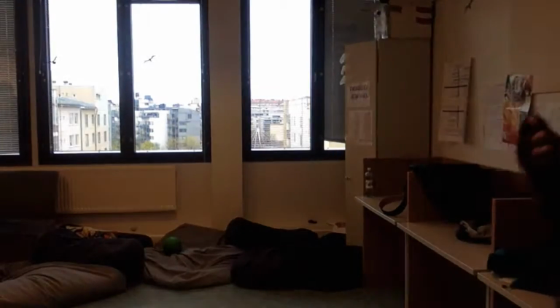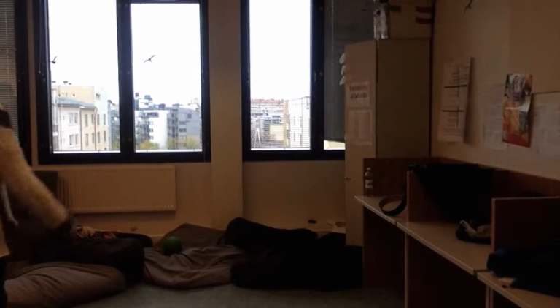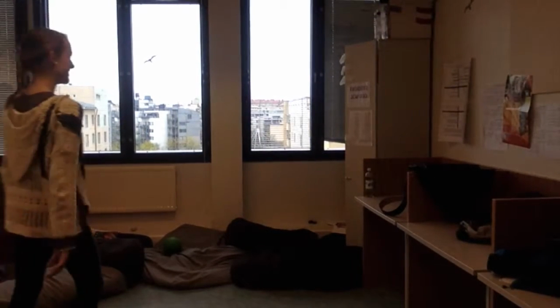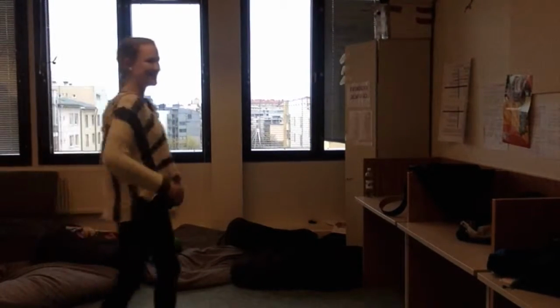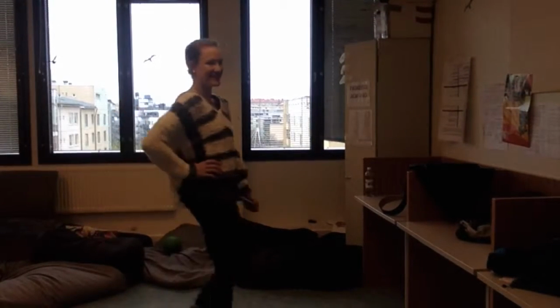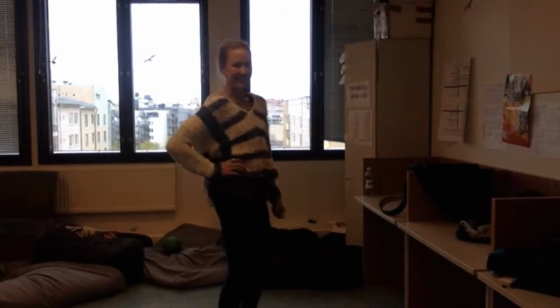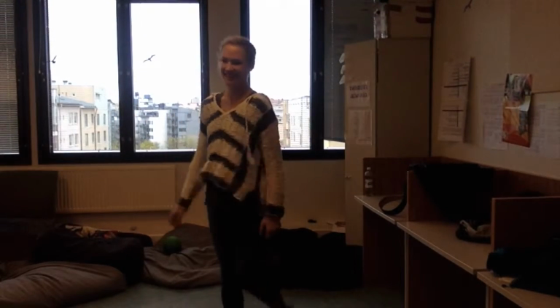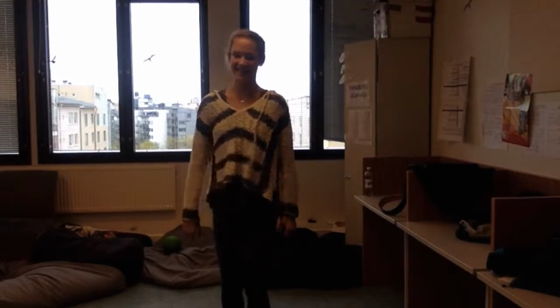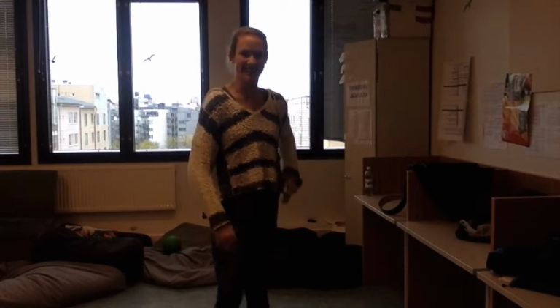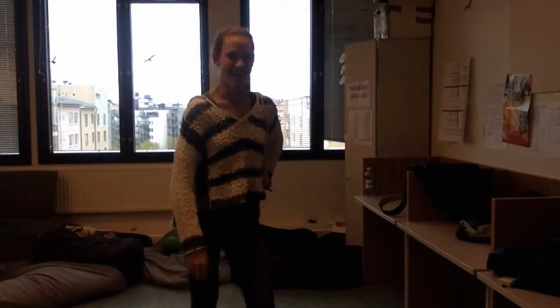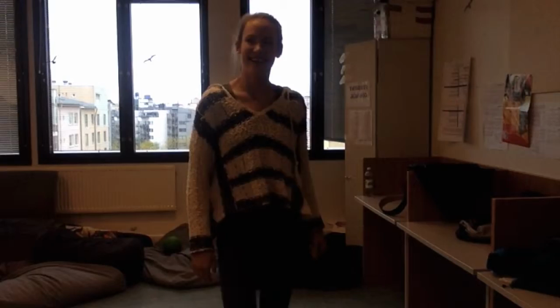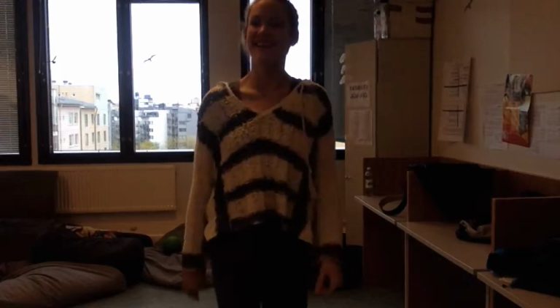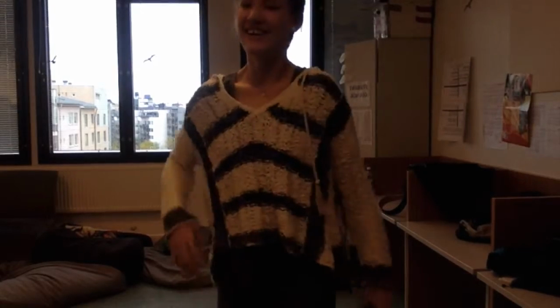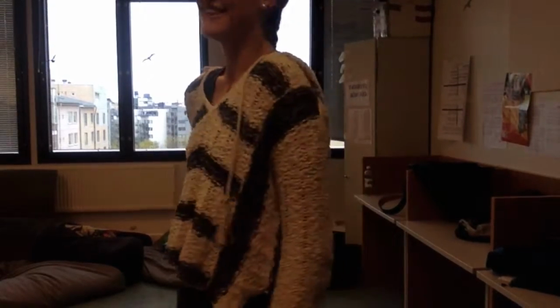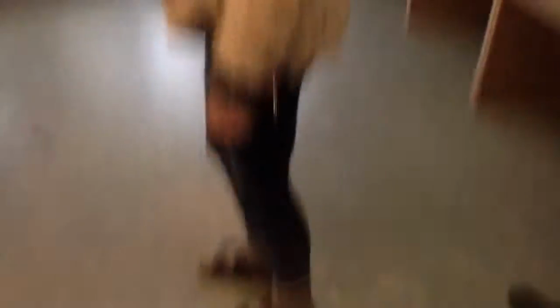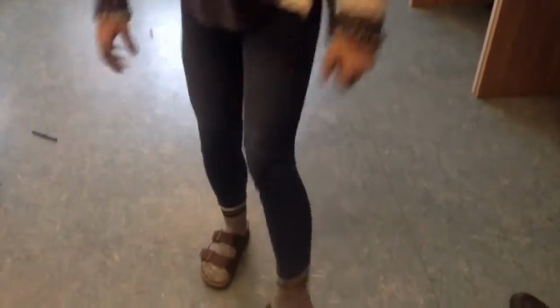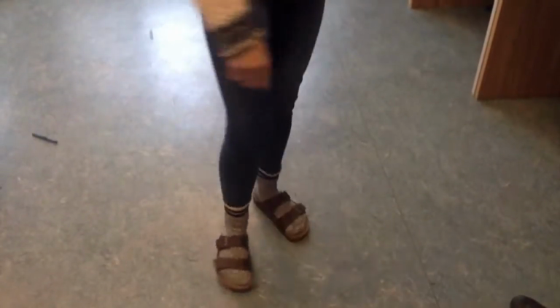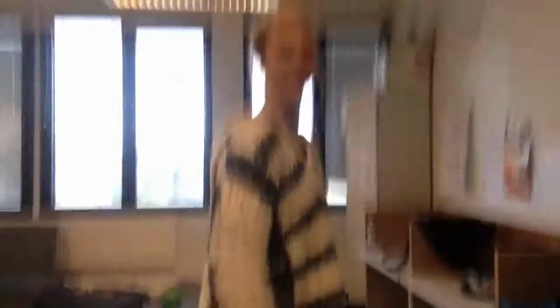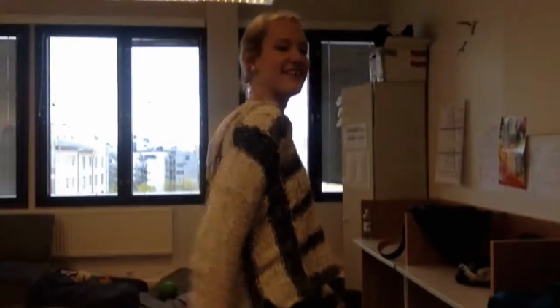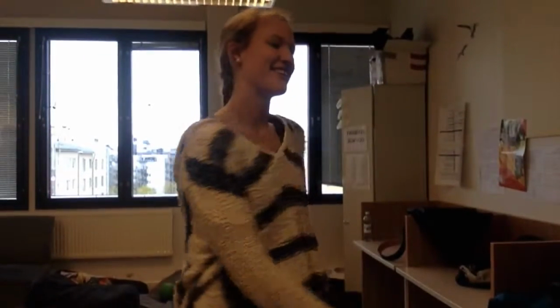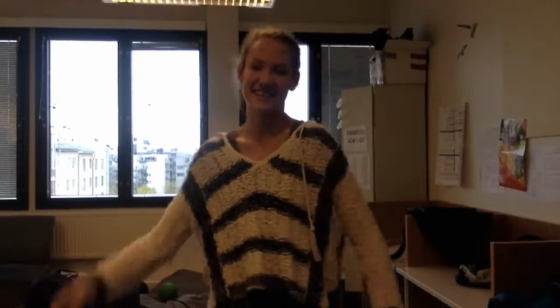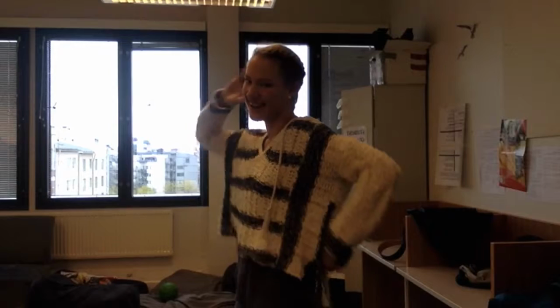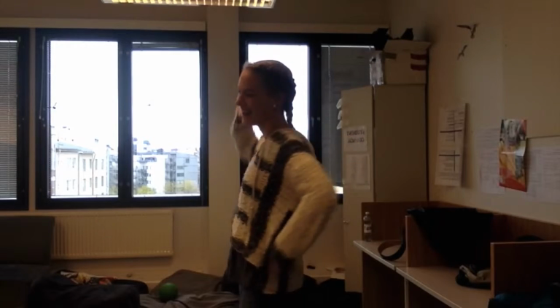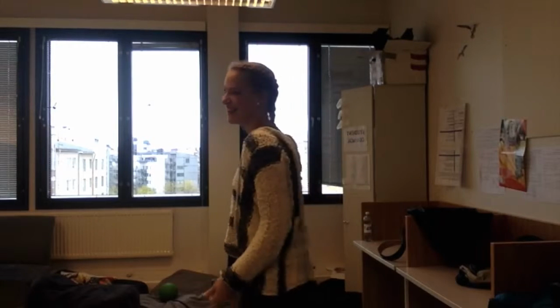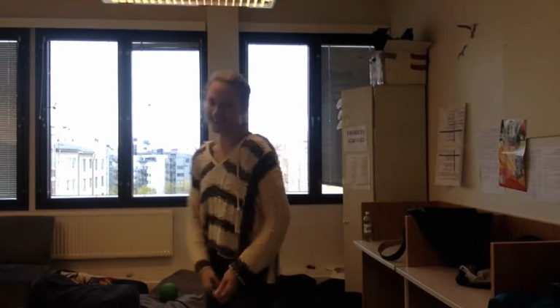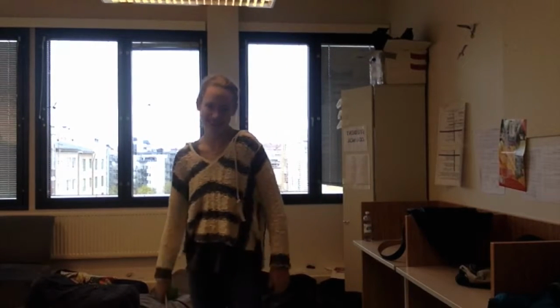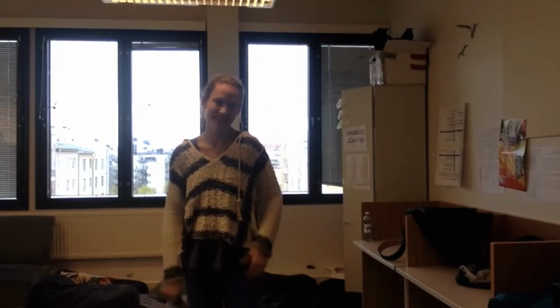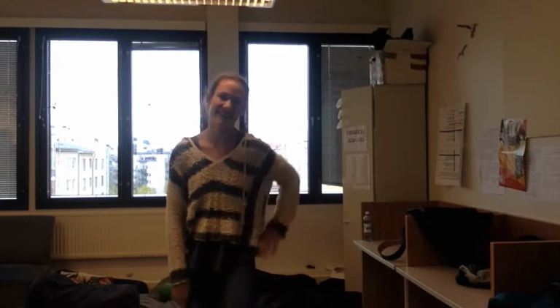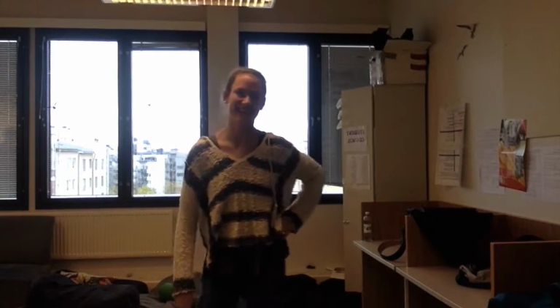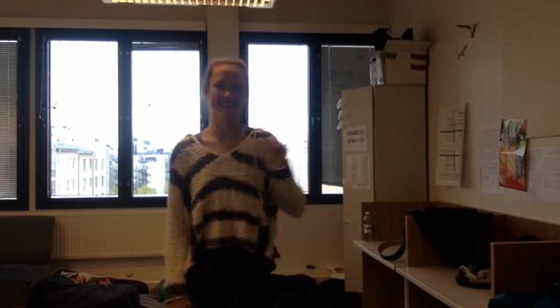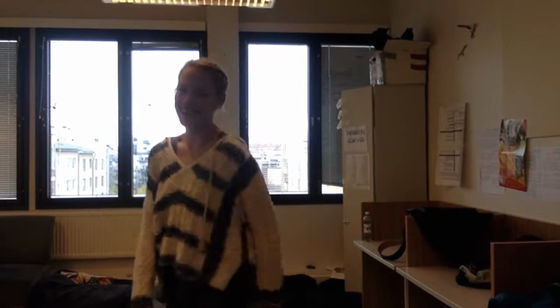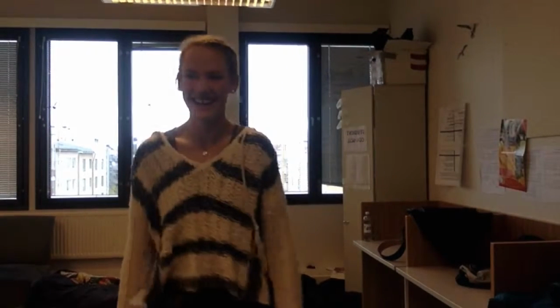Now we have Tori McPherson styling some jeans and some sandals as well as a sweater. Model walk and pose.